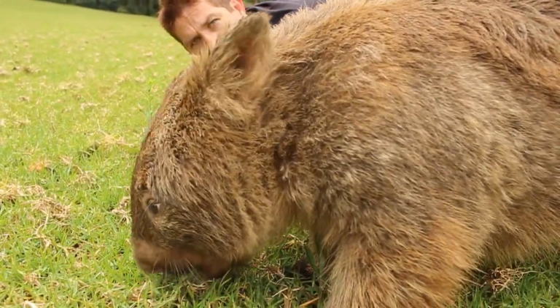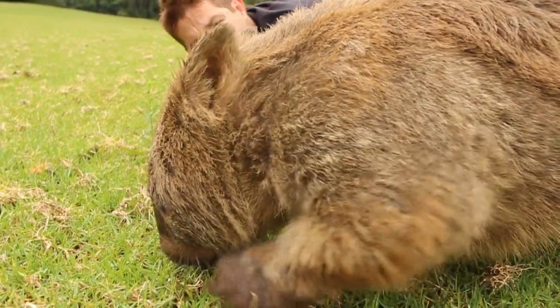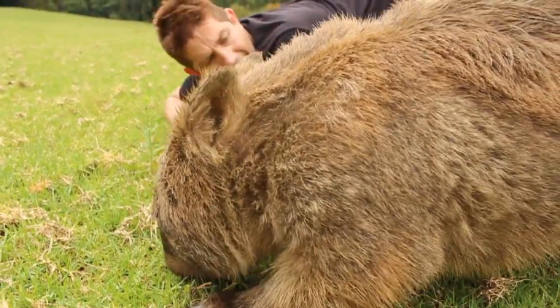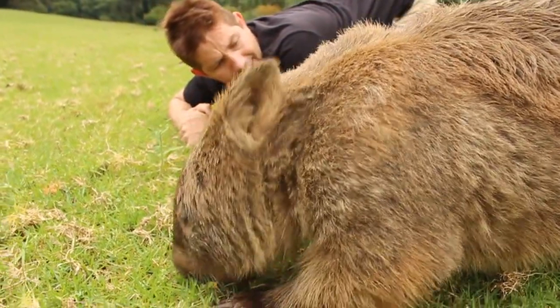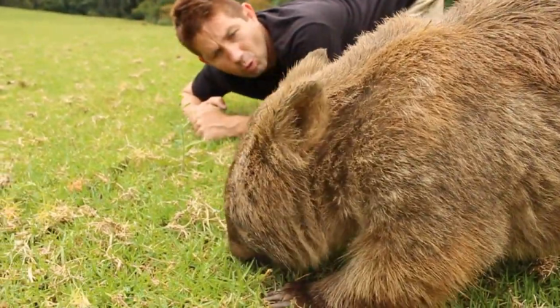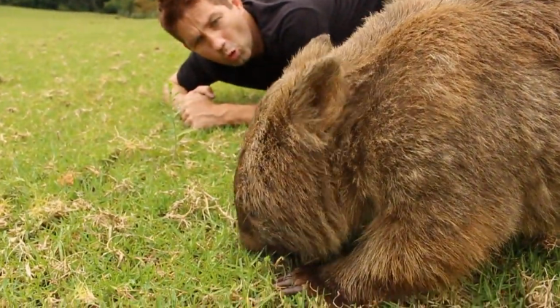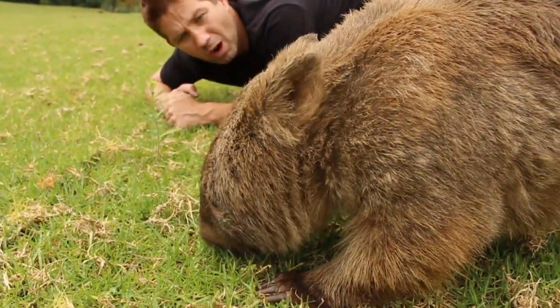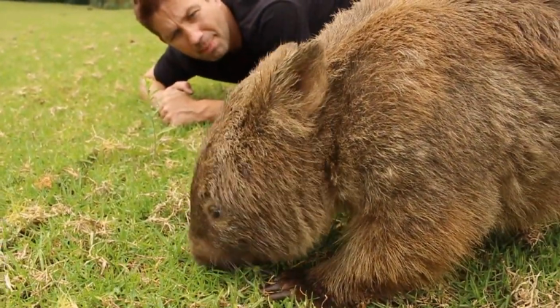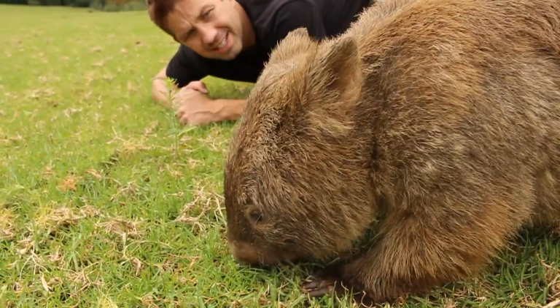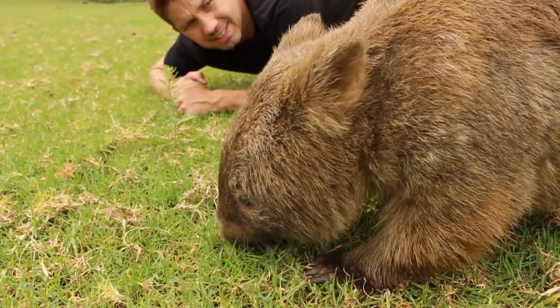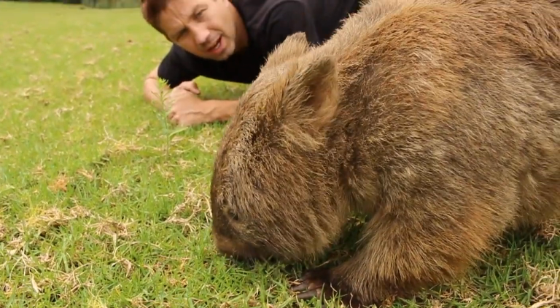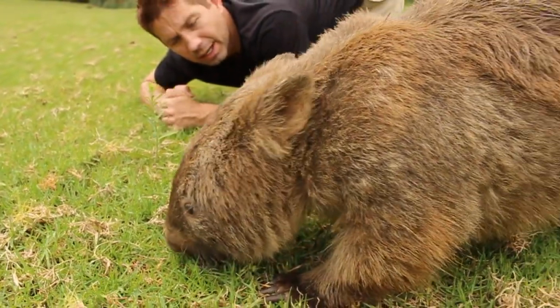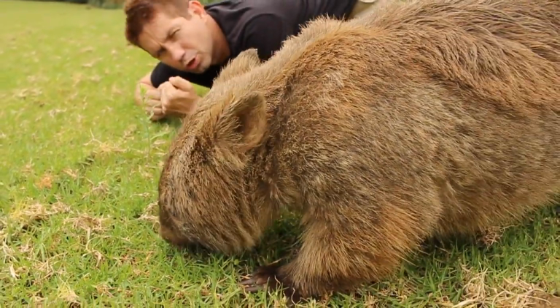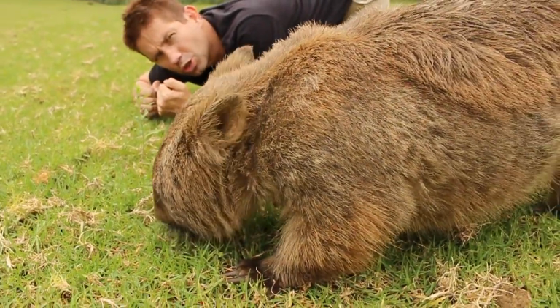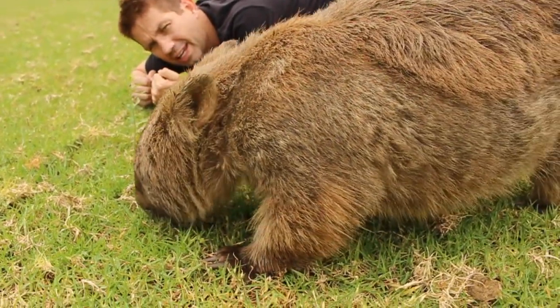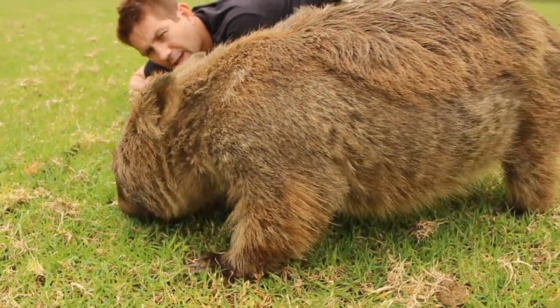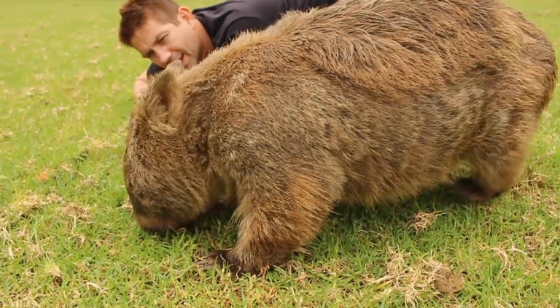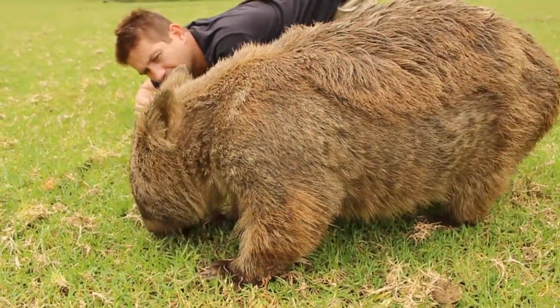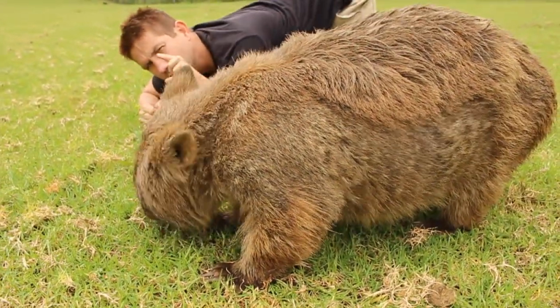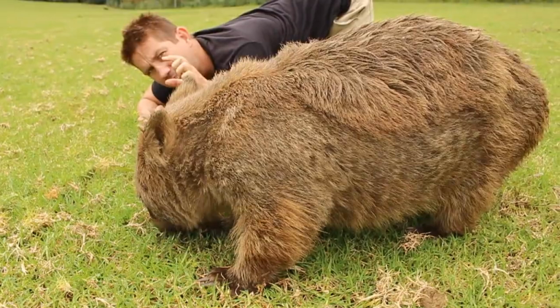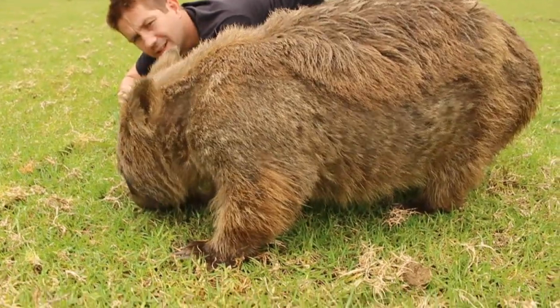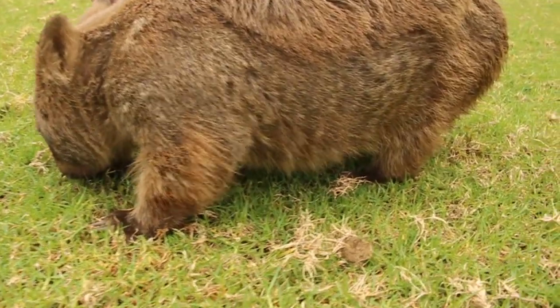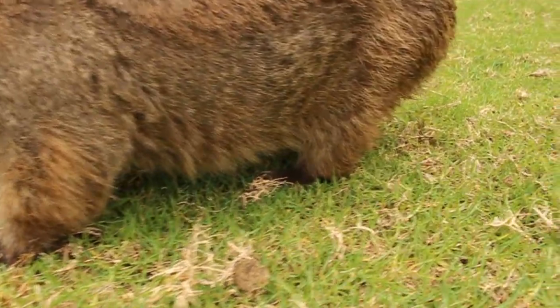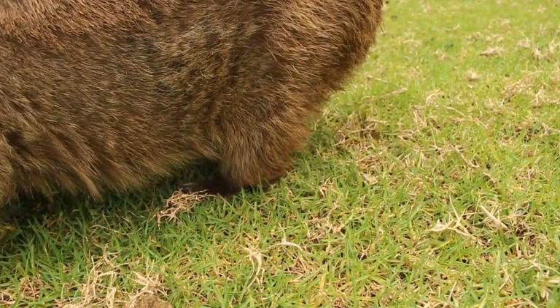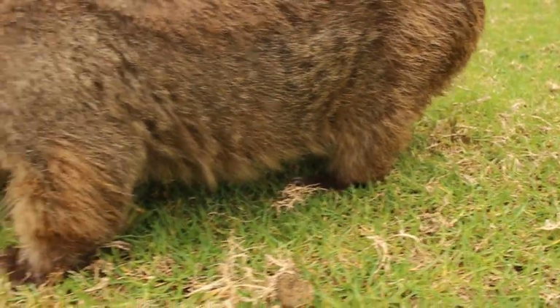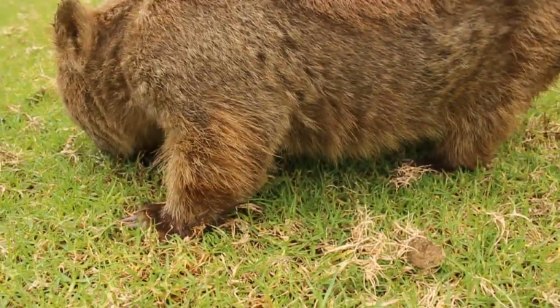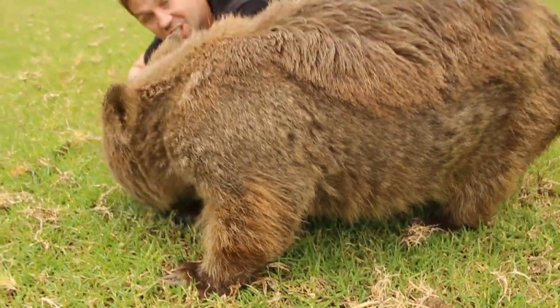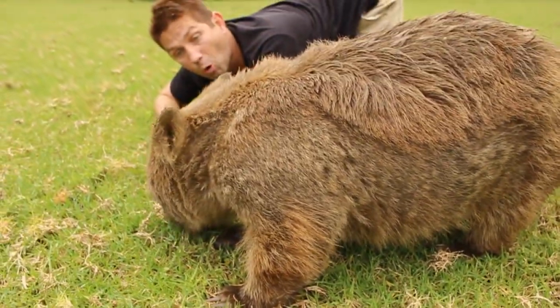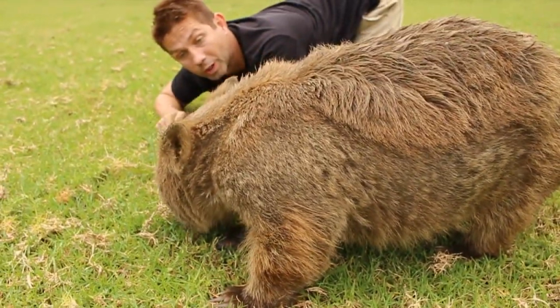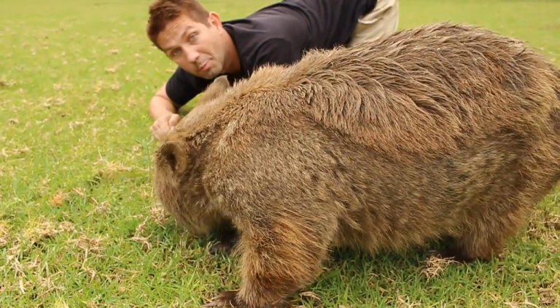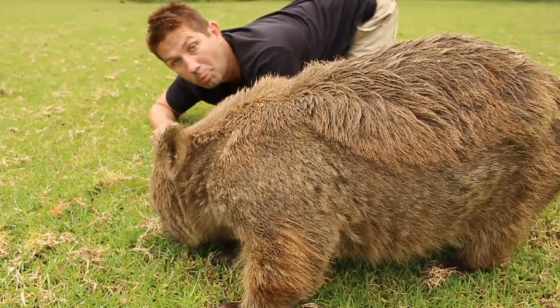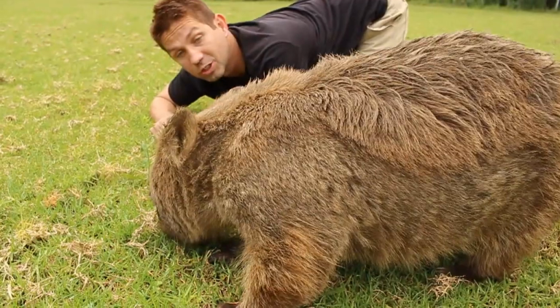One of the cool things about wombats is that even though they're short and stocky and they look like — man, look at those little legs — they can get up to almost 25 miles an hour. They're marsupials, just like kangaroos.